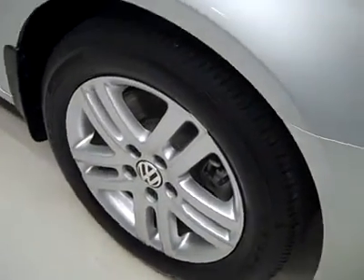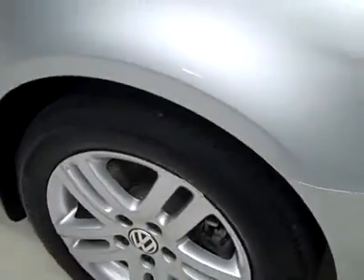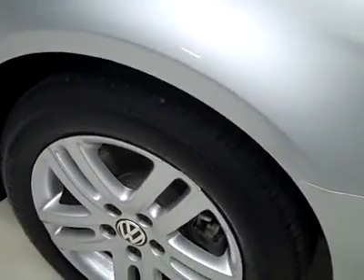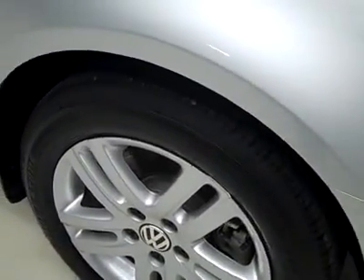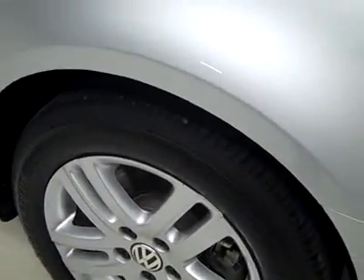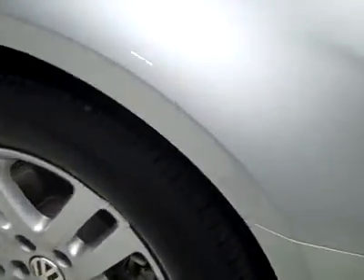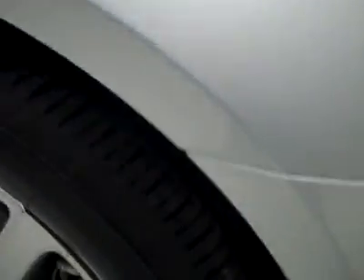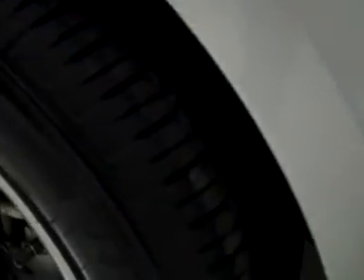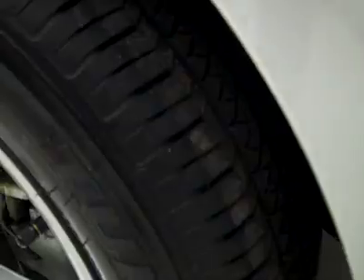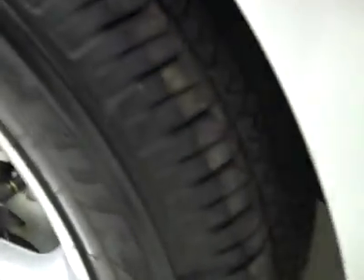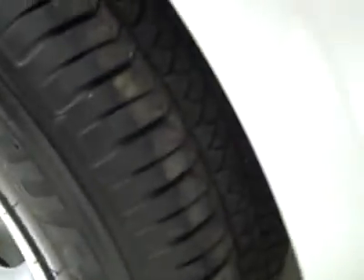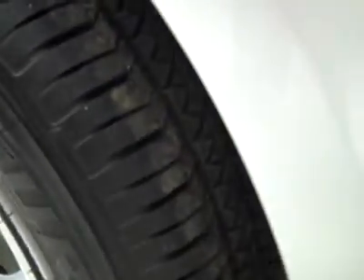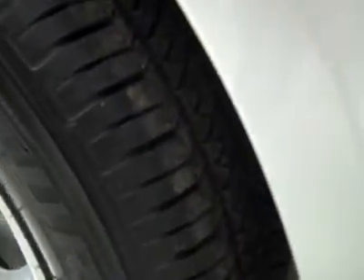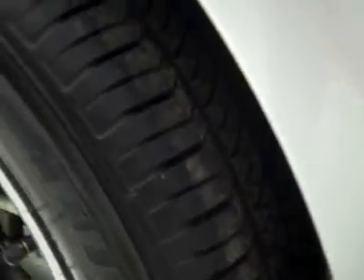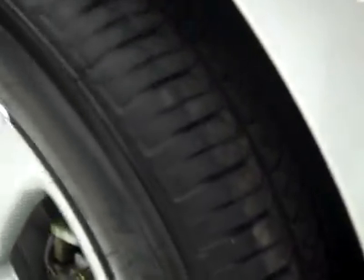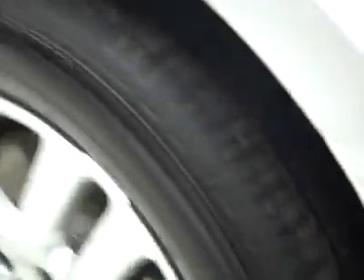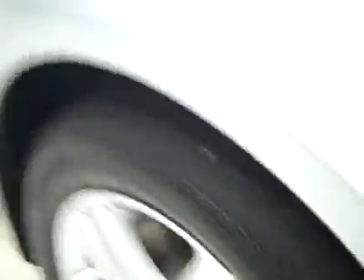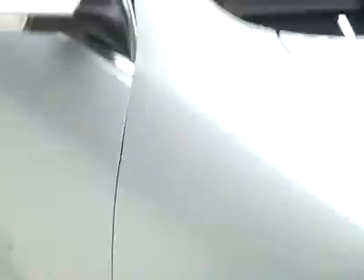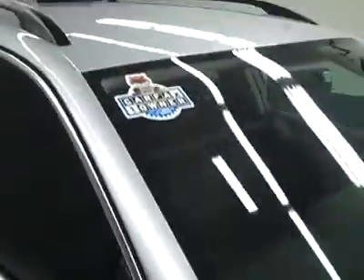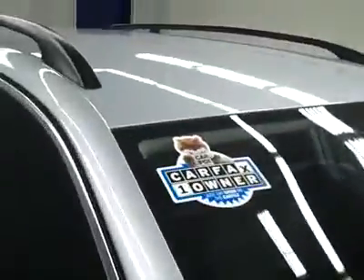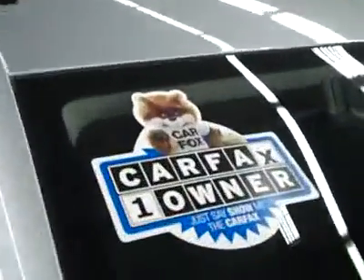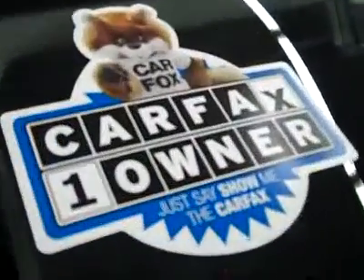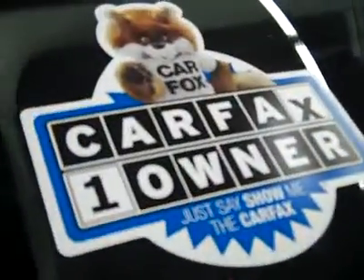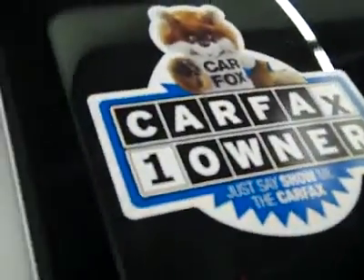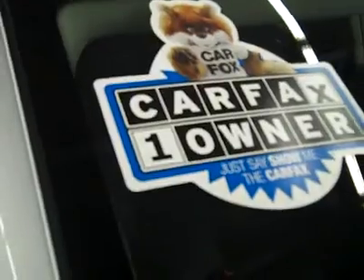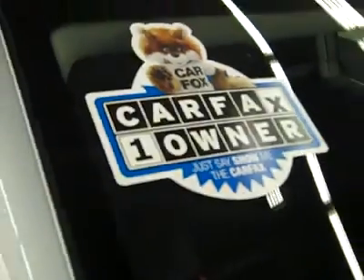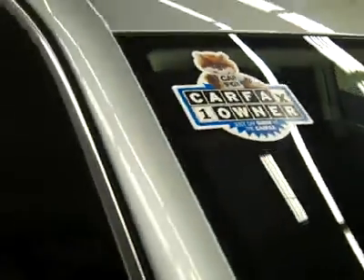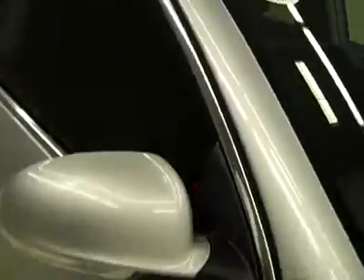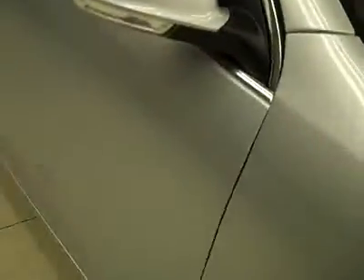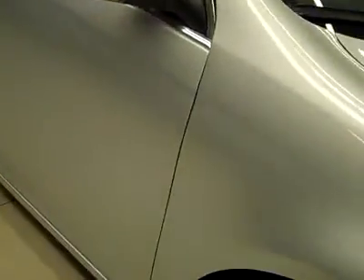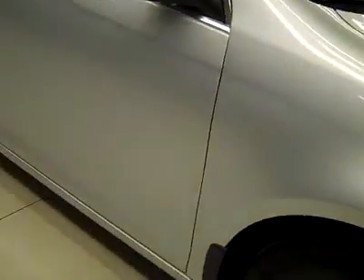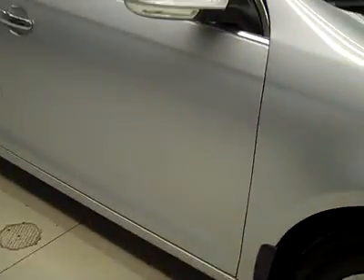These Bridgestone tires have quite a lot of tread left — I'd say 75-80%, maybe even more. And it's a one-owner vehicle with a clean Carfax.